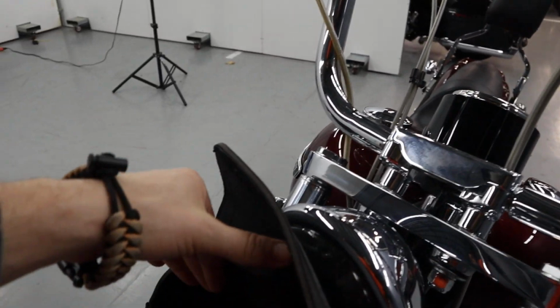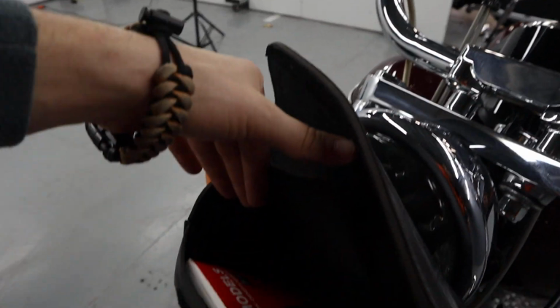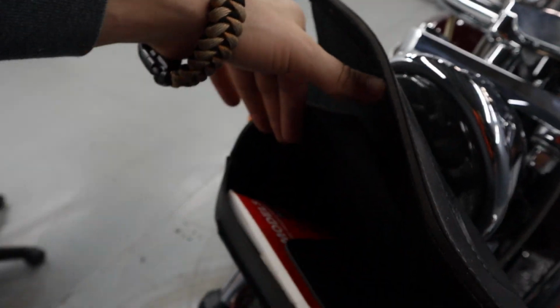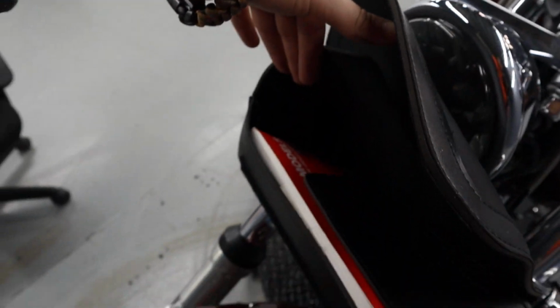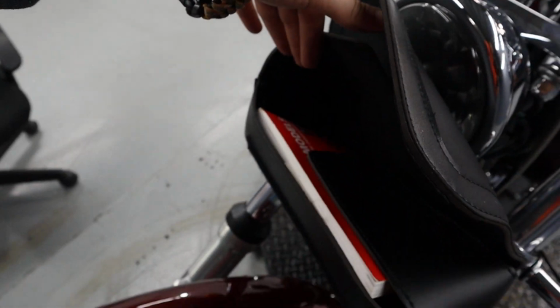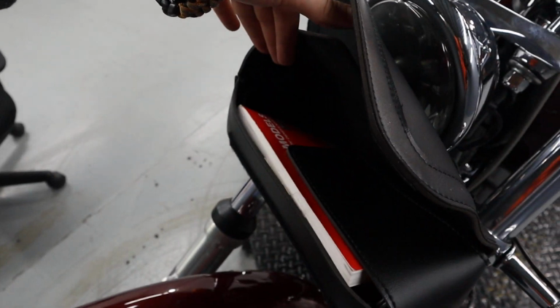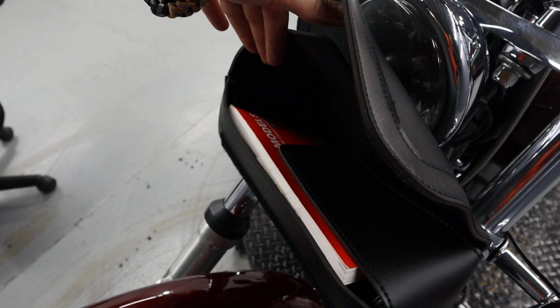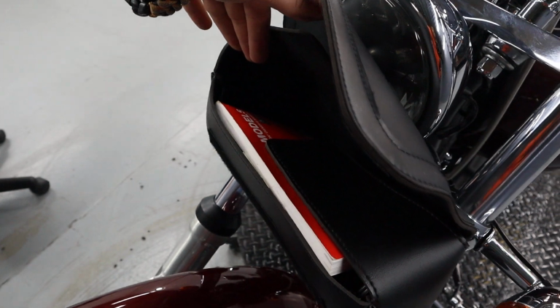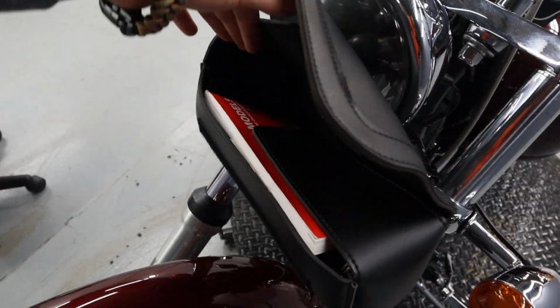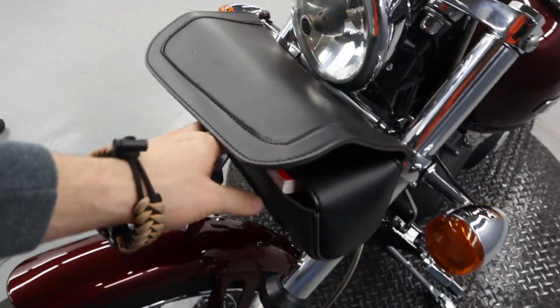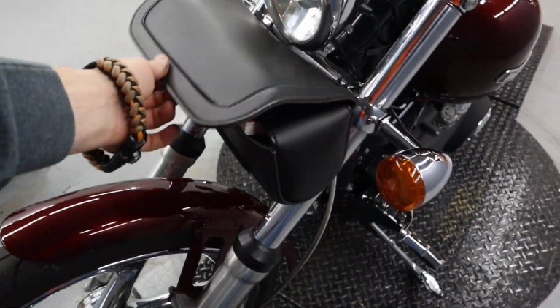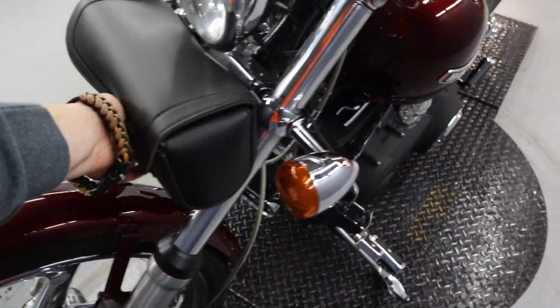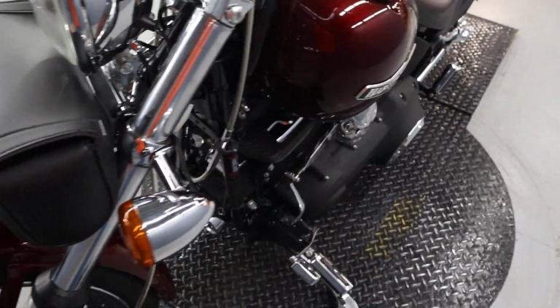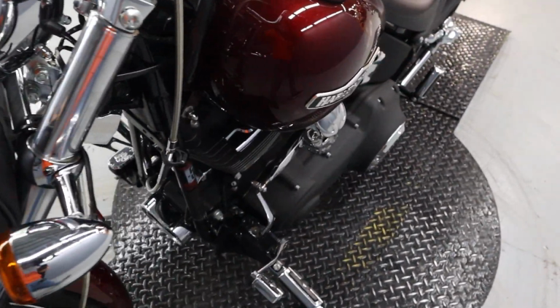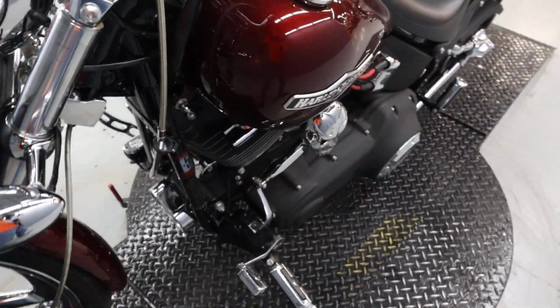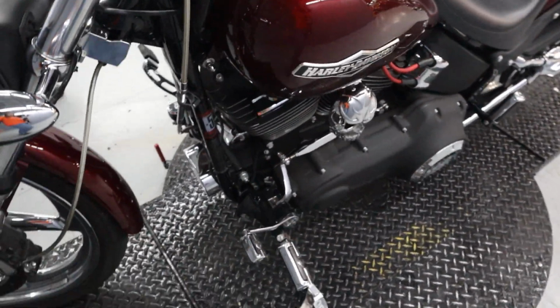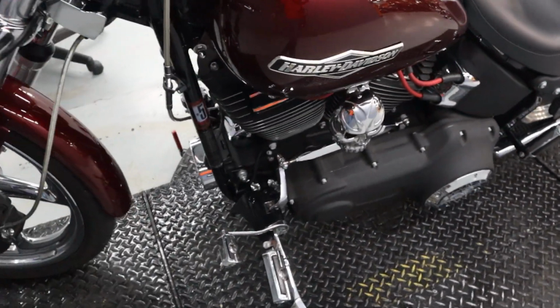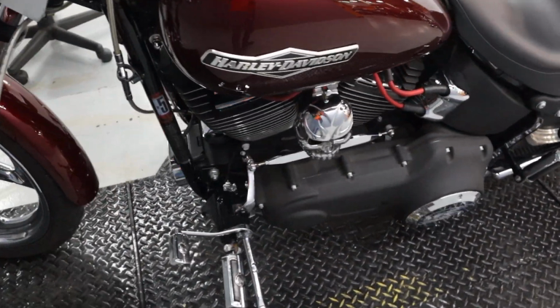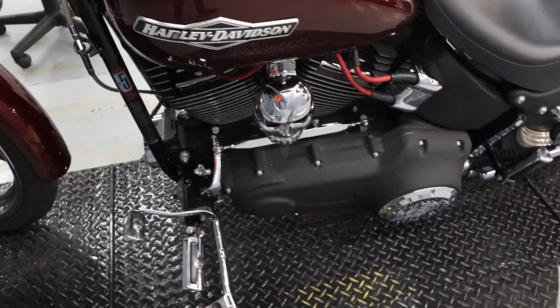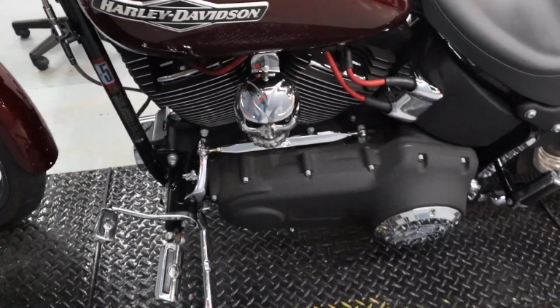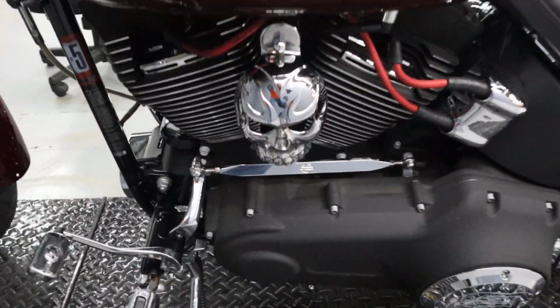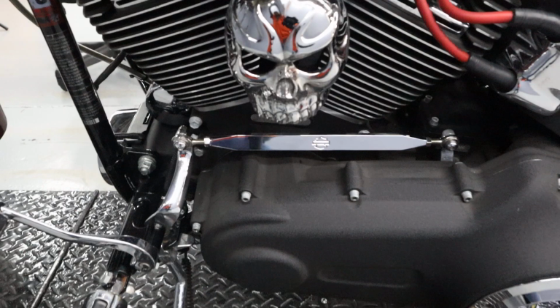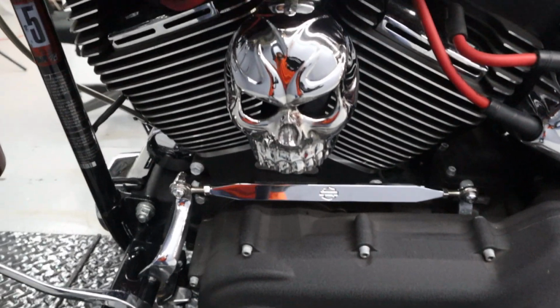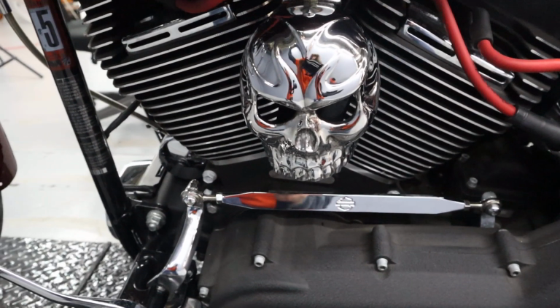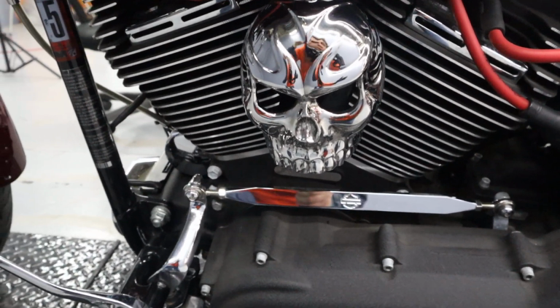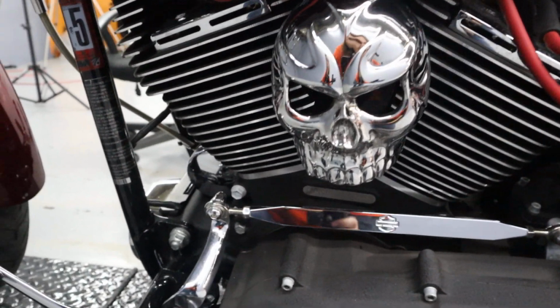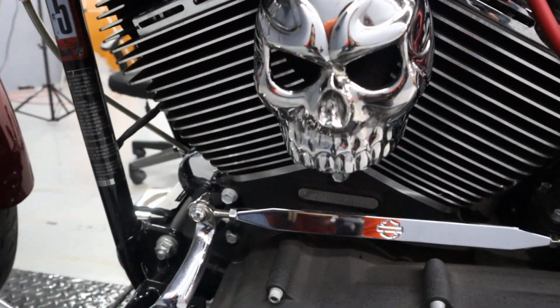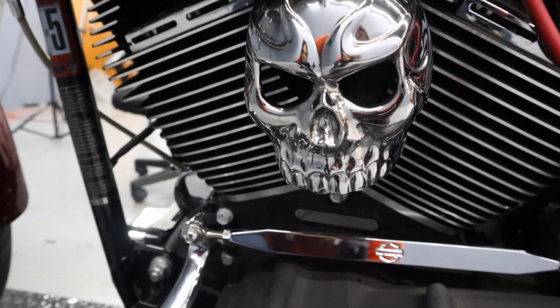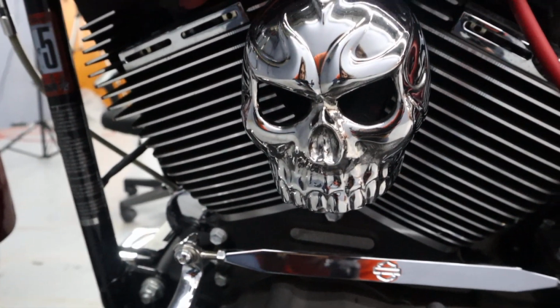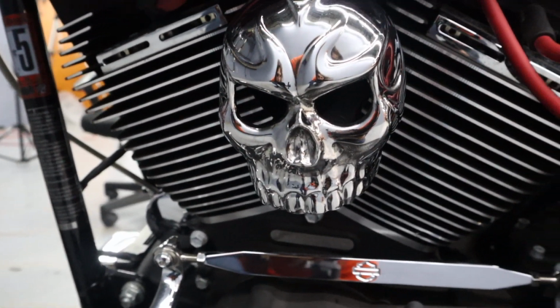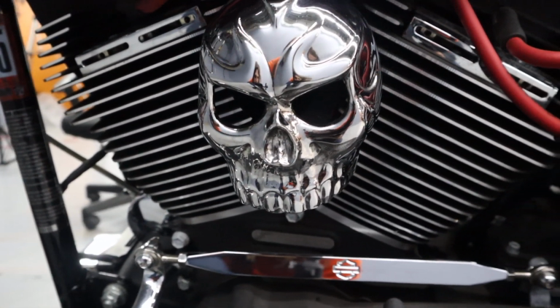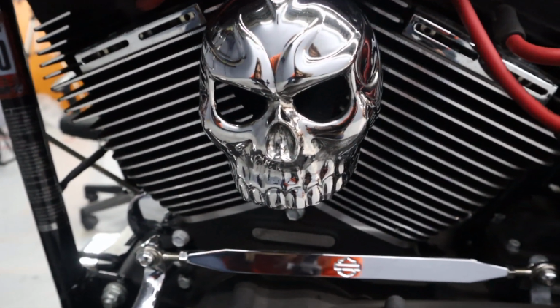Fork bag — put the manual in here. Really cool horn cover to match all the skulls throughout.